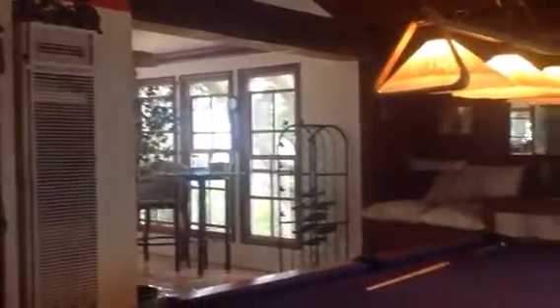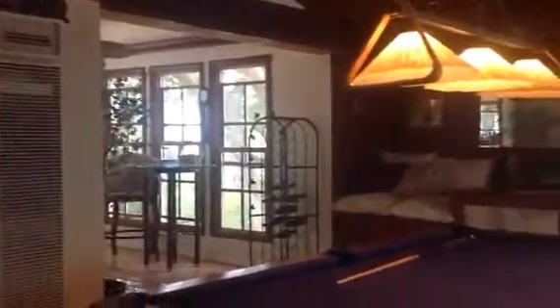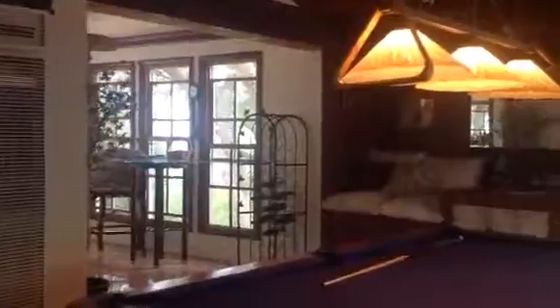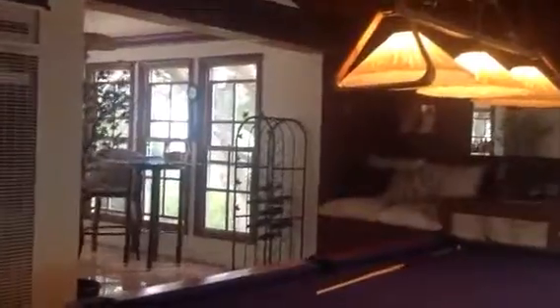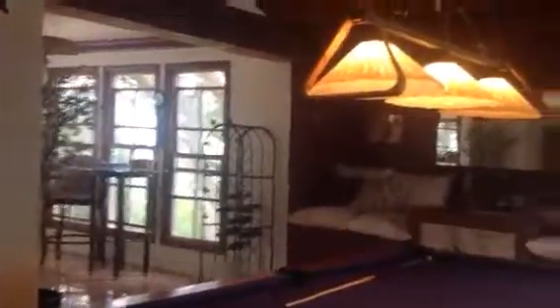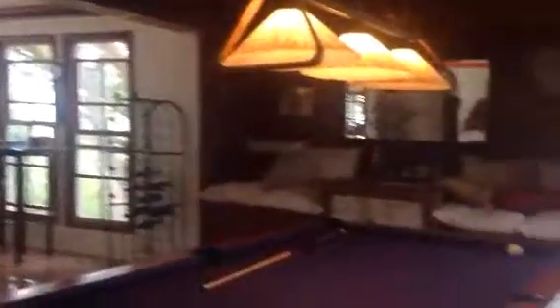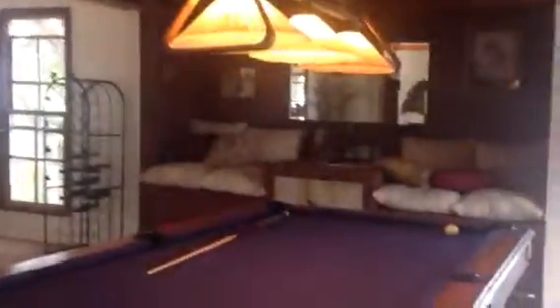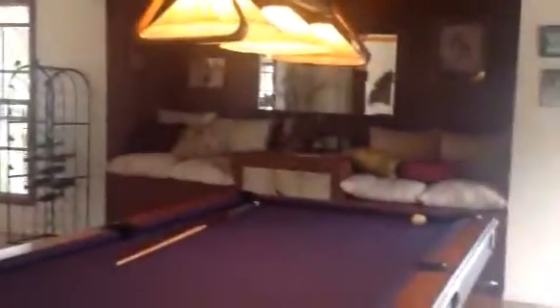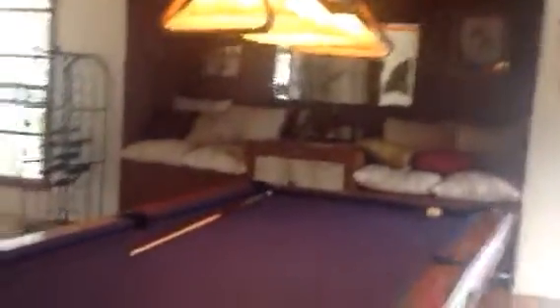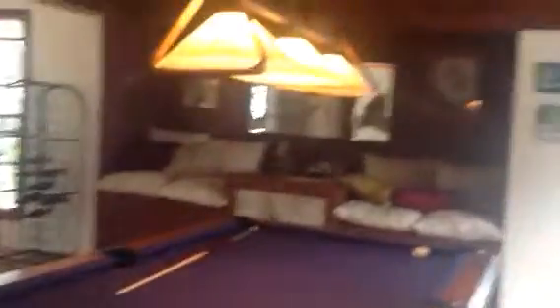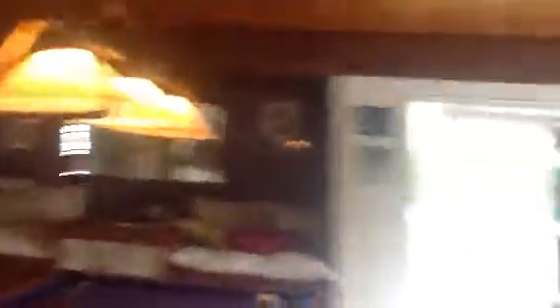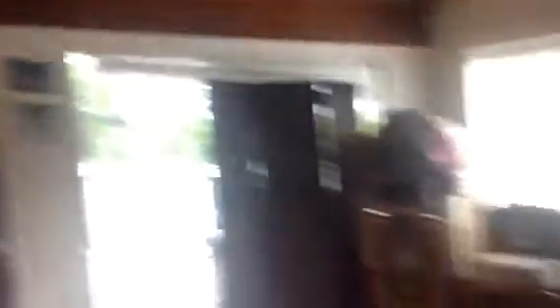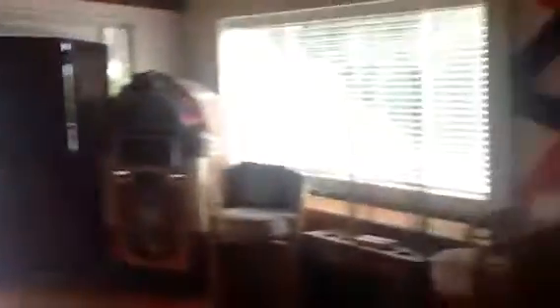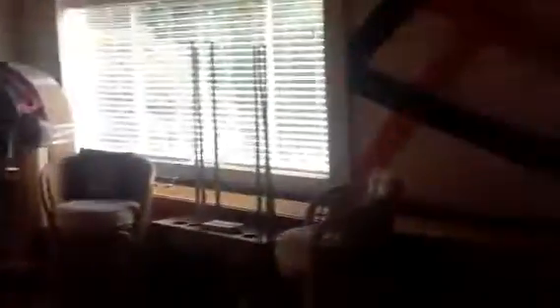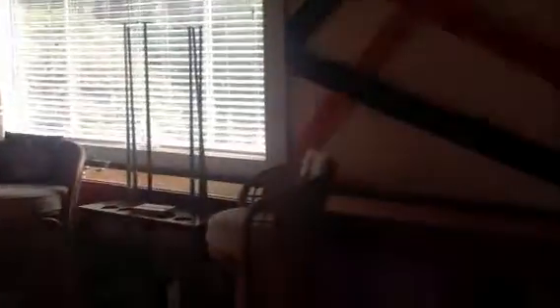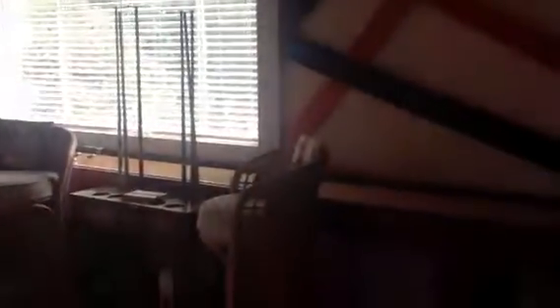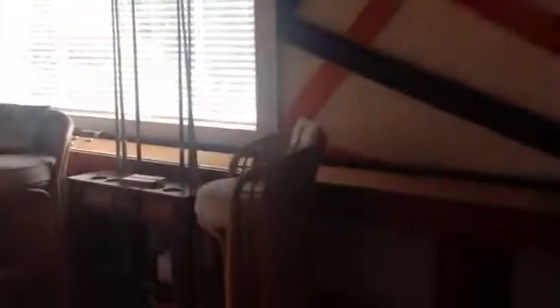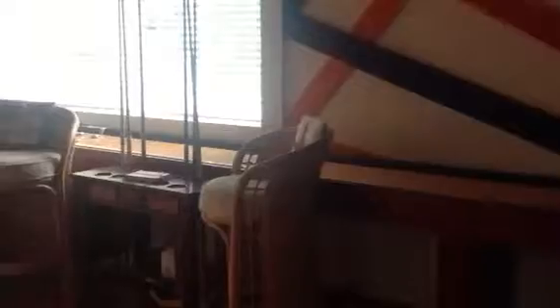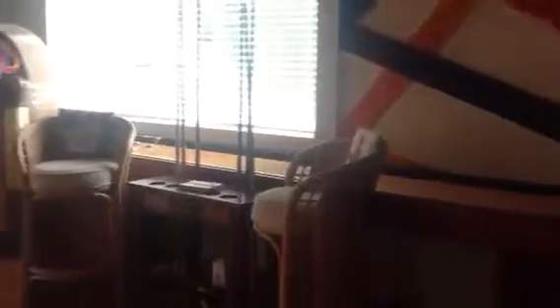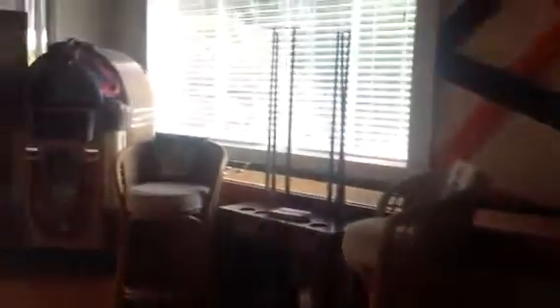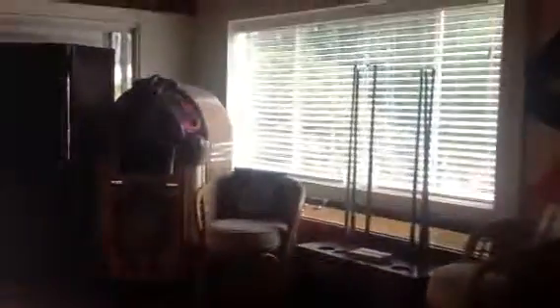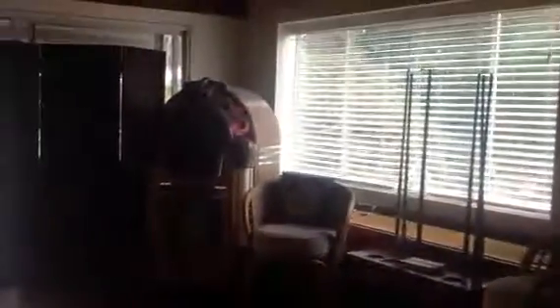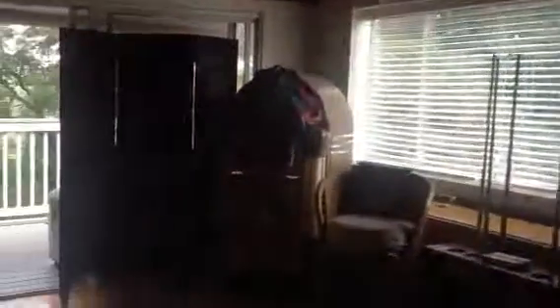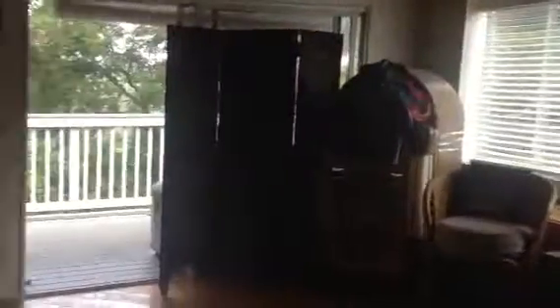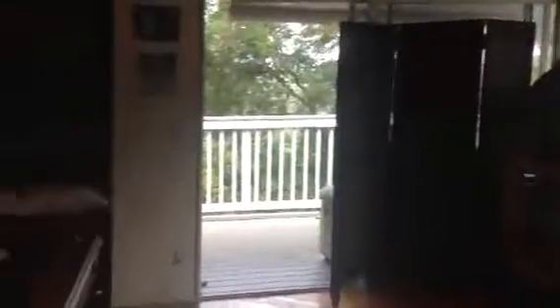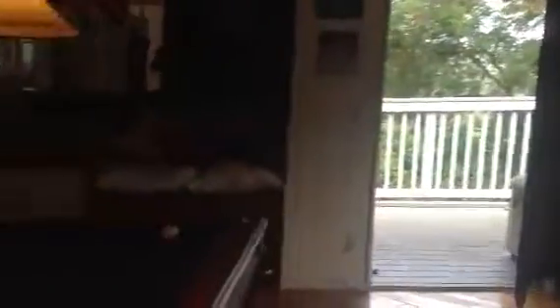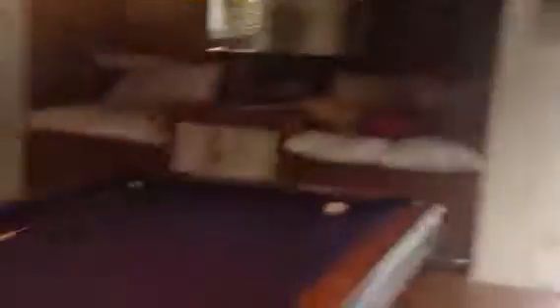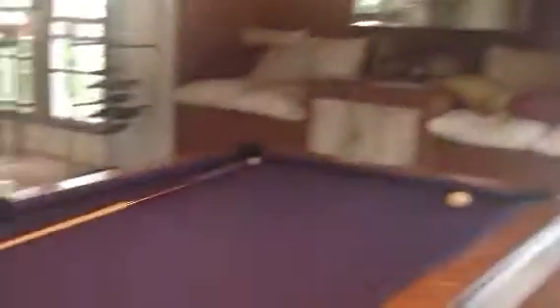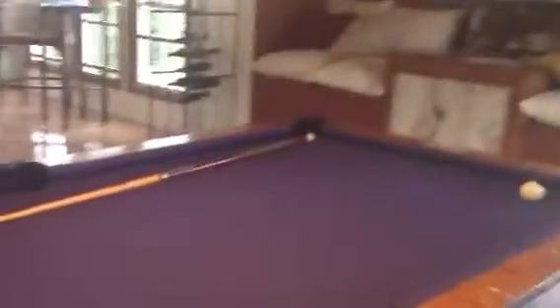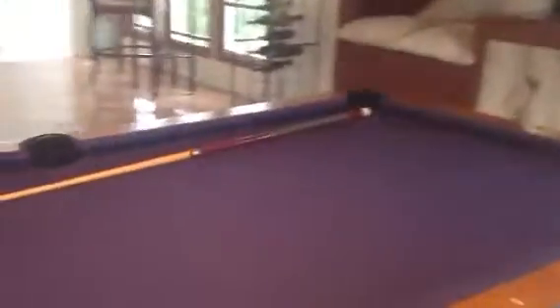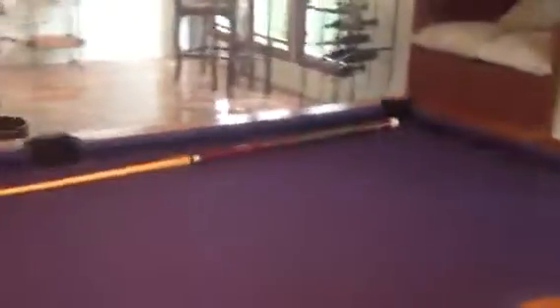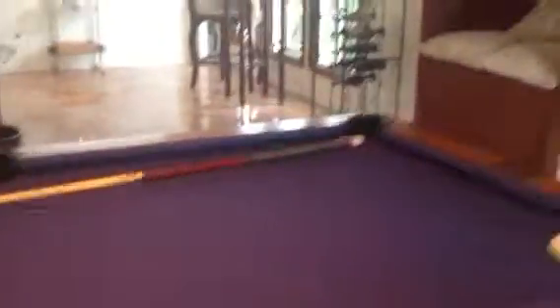First of all, we've got the game room. In the game room, we've got the shuffleboard table, the jukebox, and of course the pool table, which we just saw.